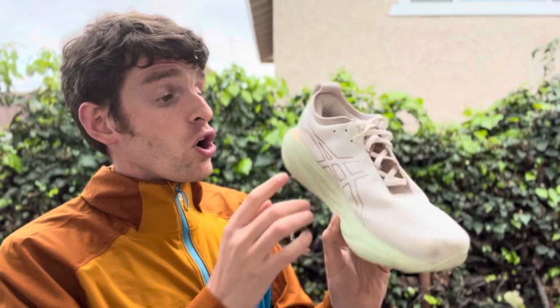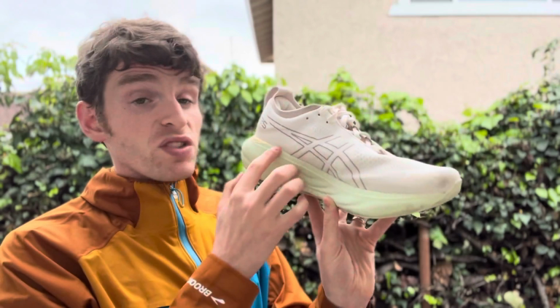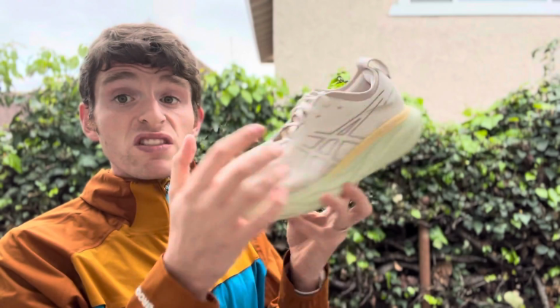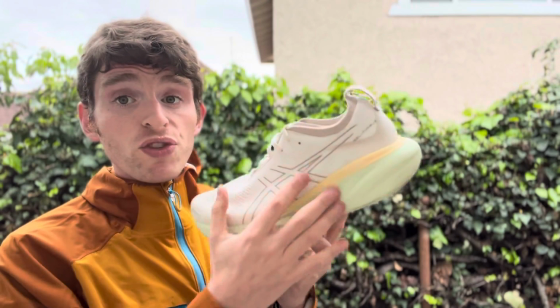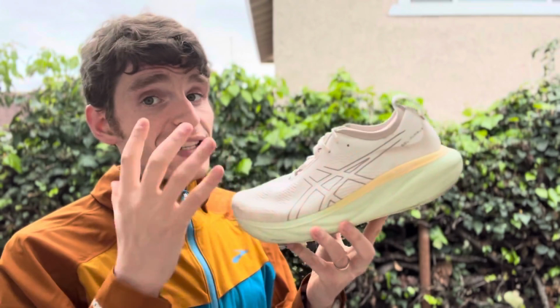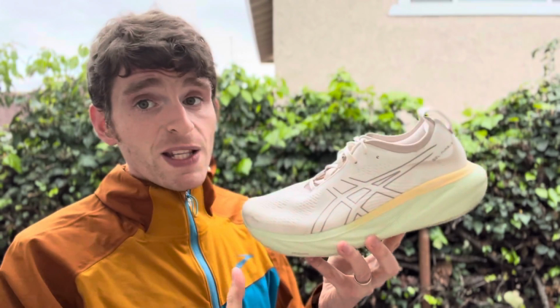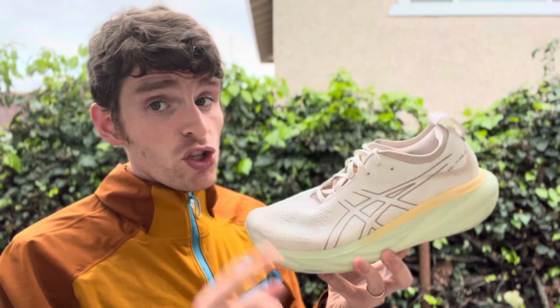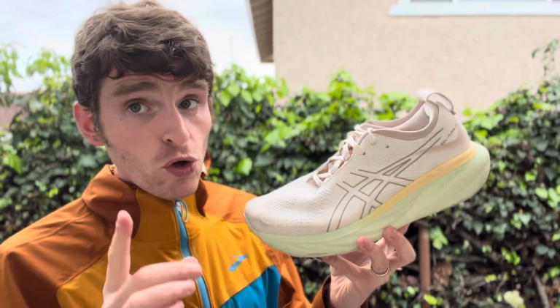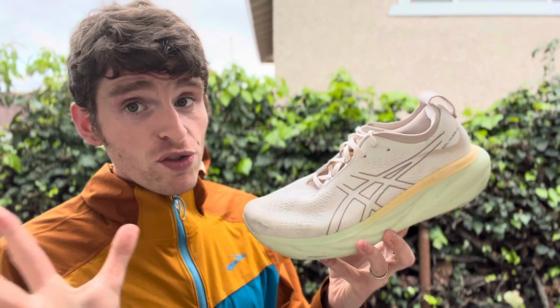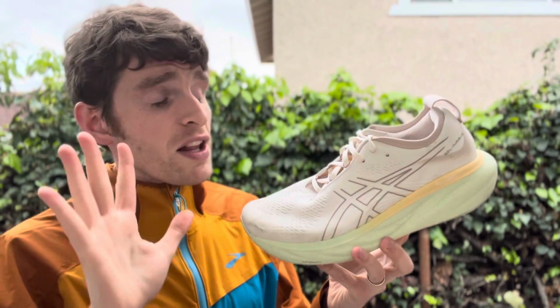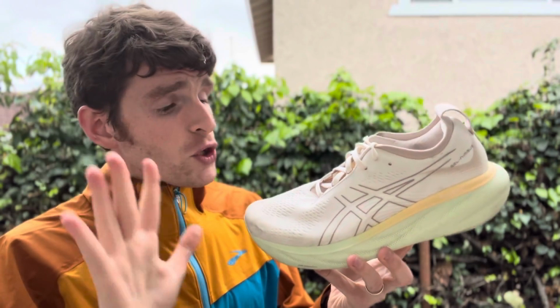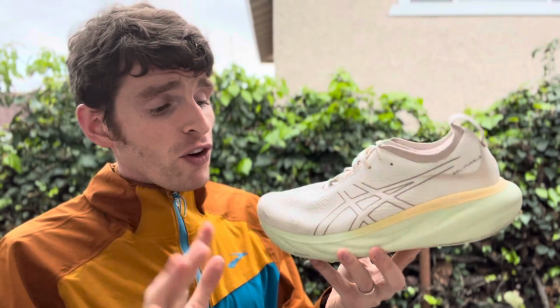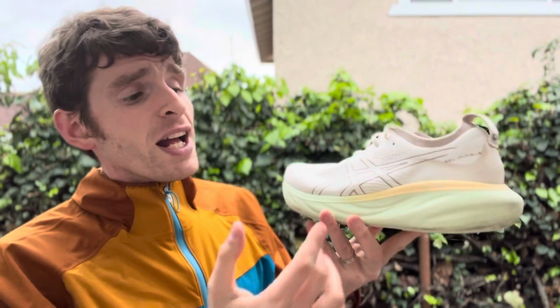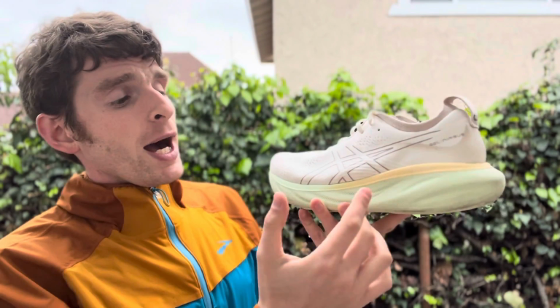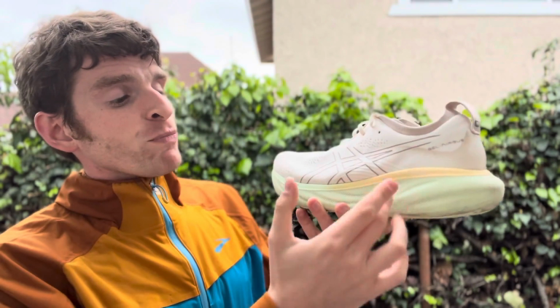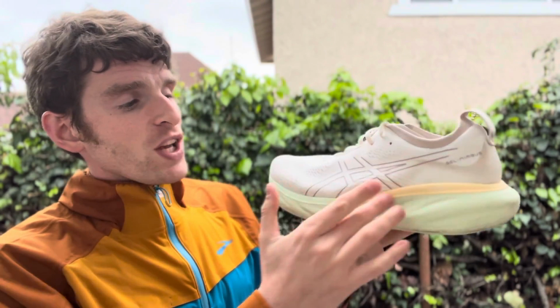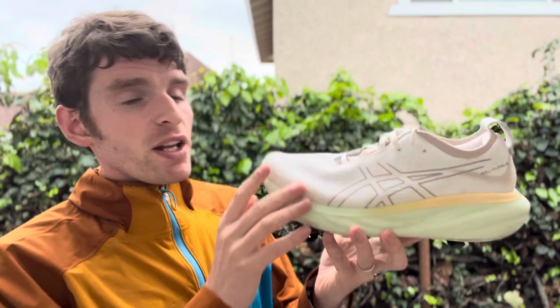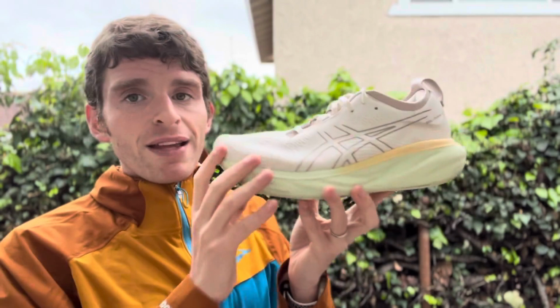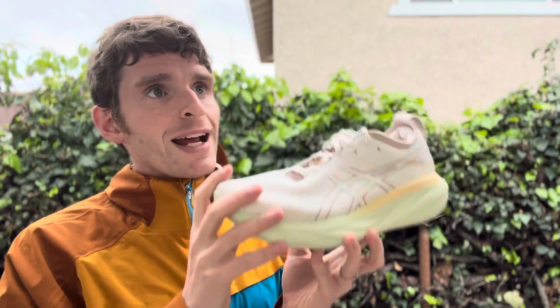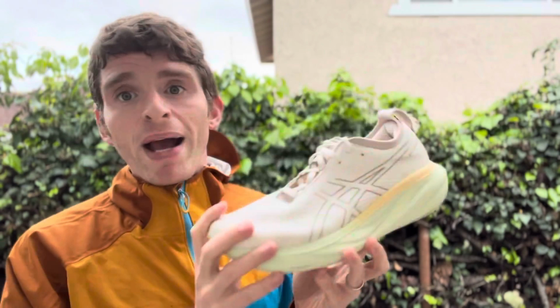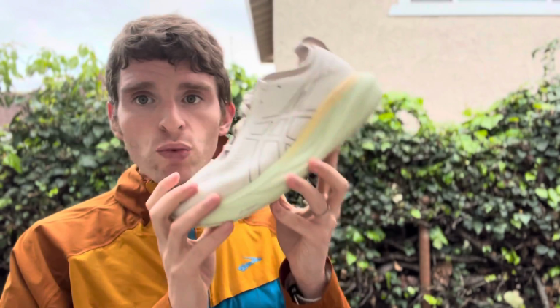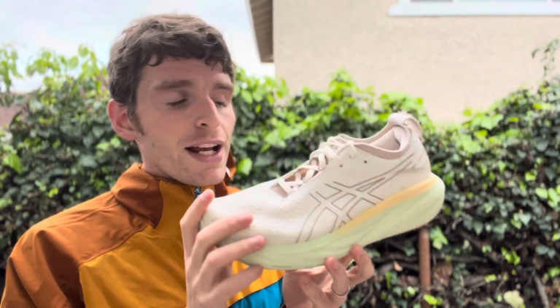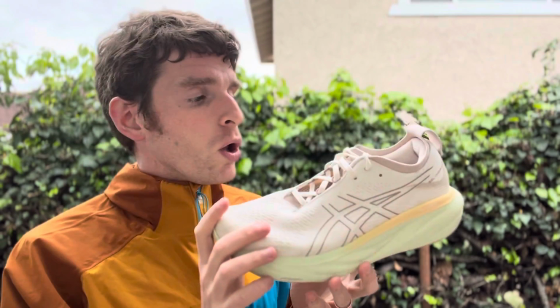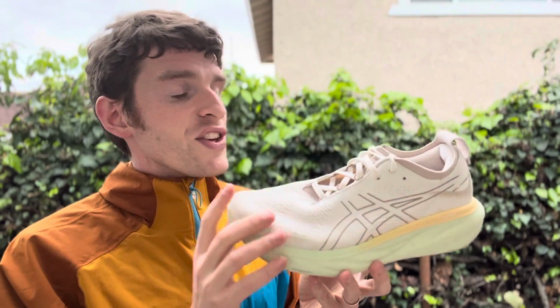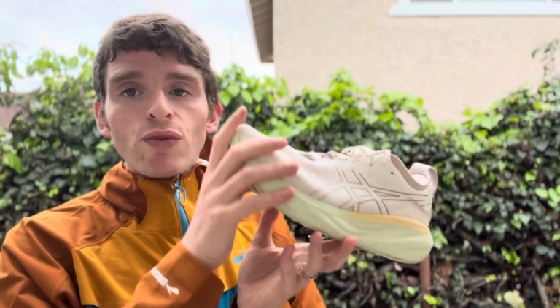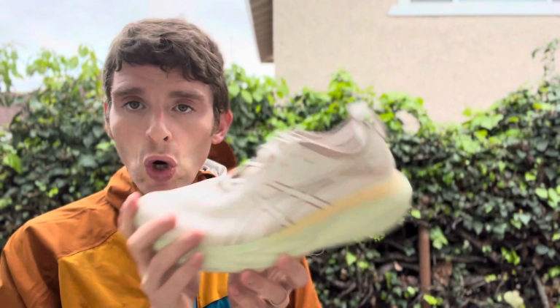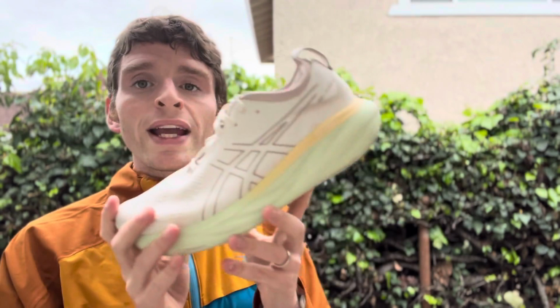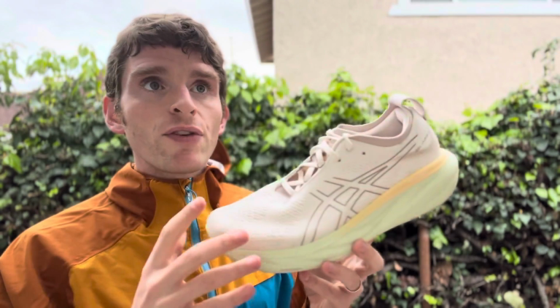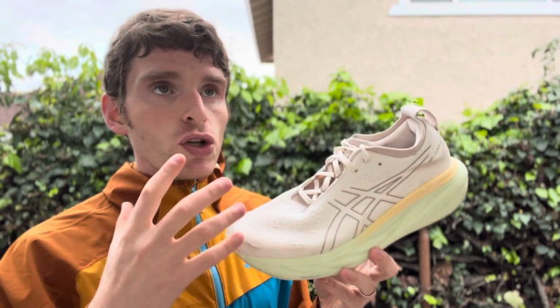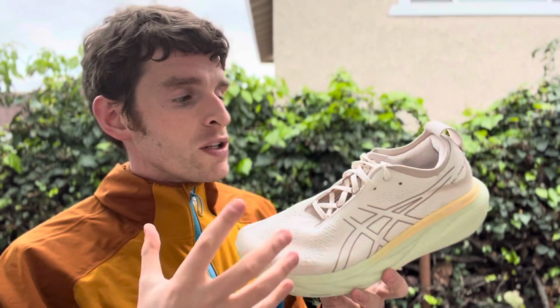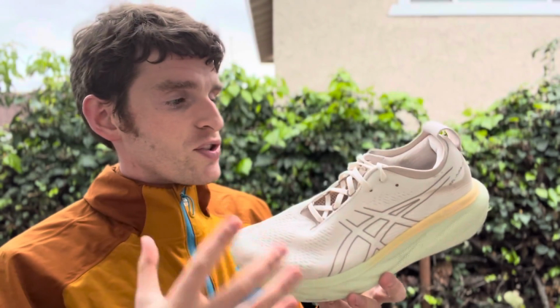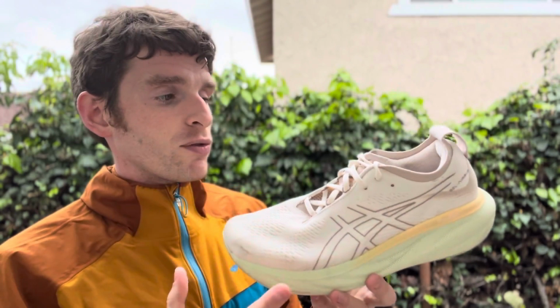There are decent sidewalls here, but it's not a stability shoe, so don't worry if you're sensitive to that — you'll be fine. This is not a bouncy ride at all. This is a rolling, very cushioned and protective ride.